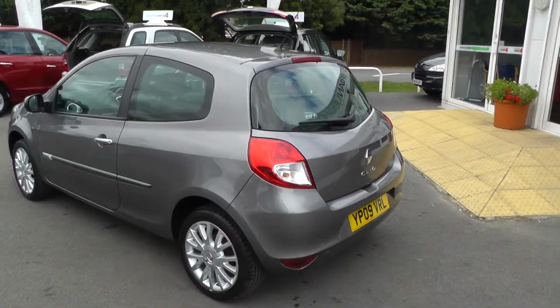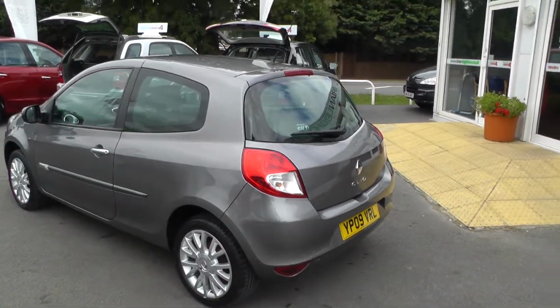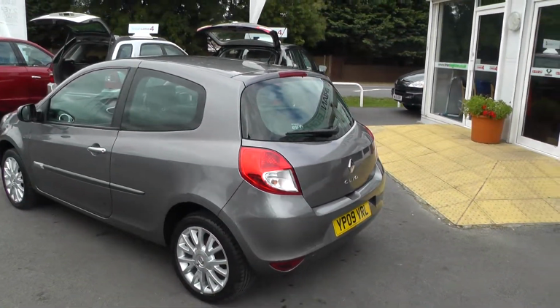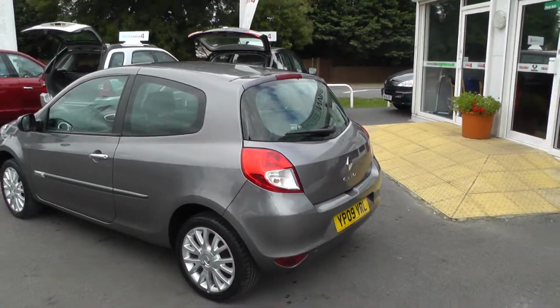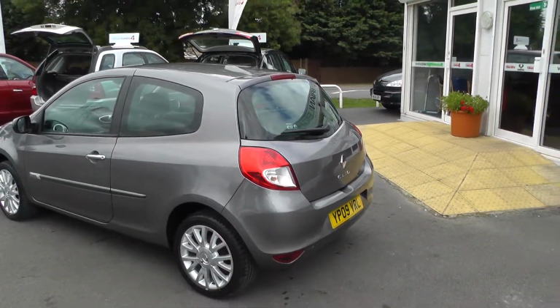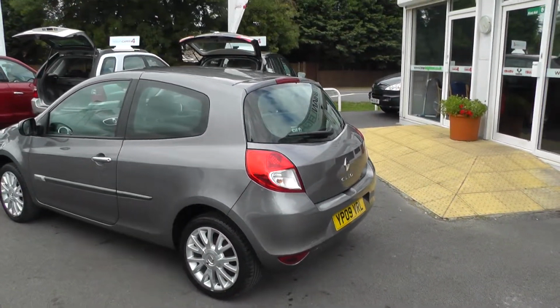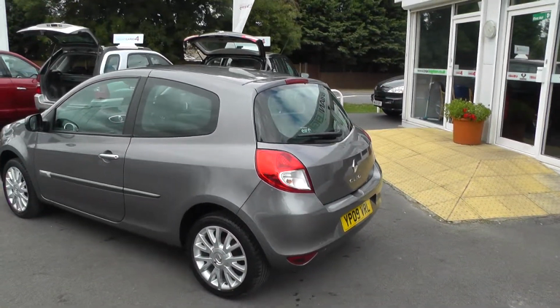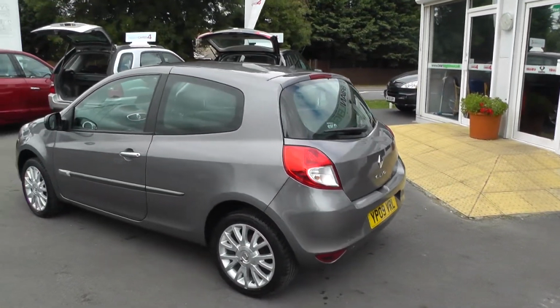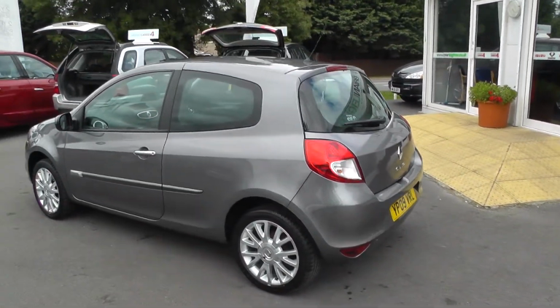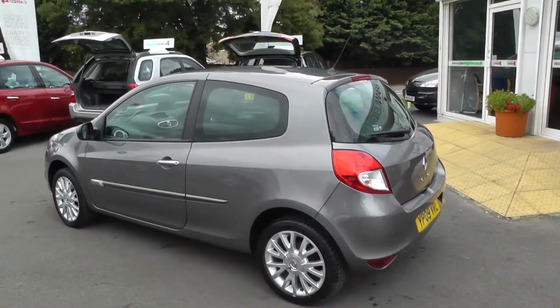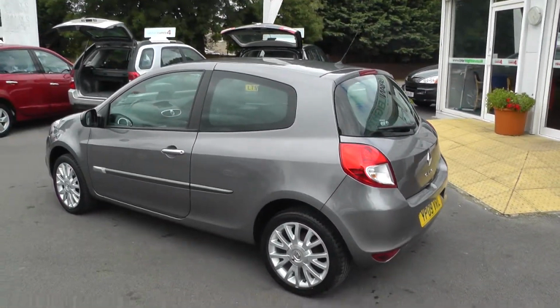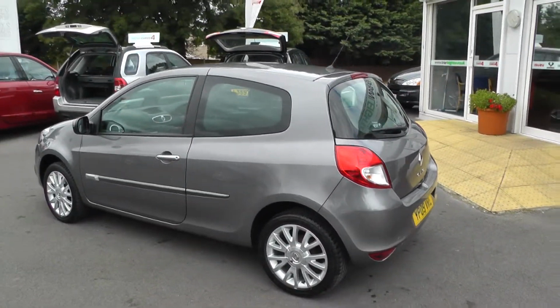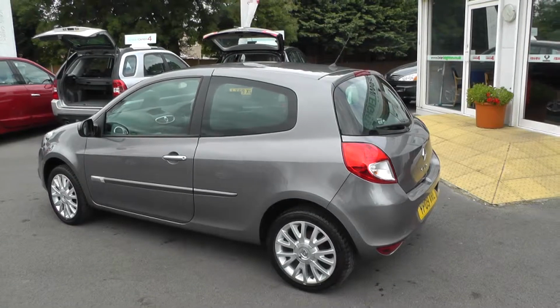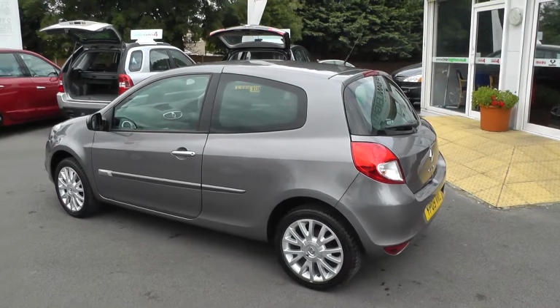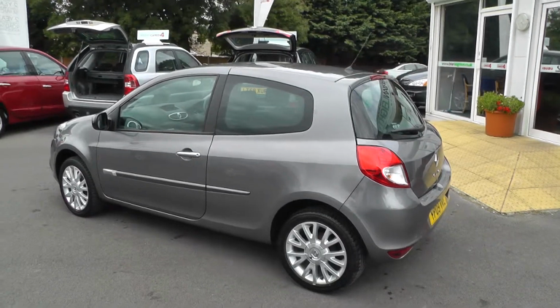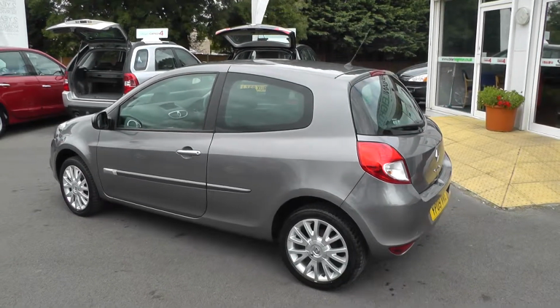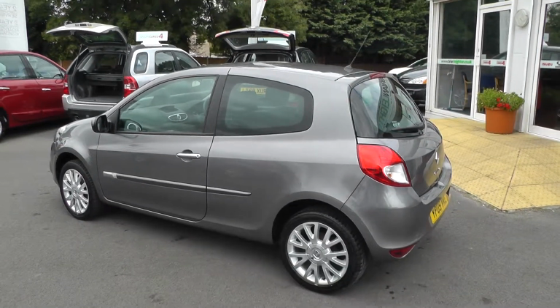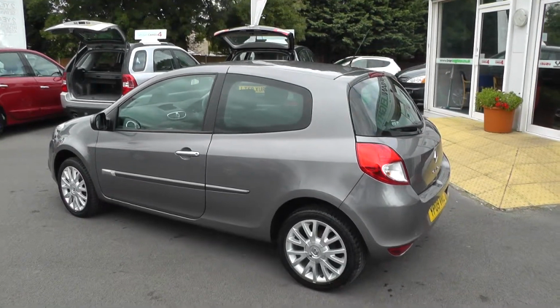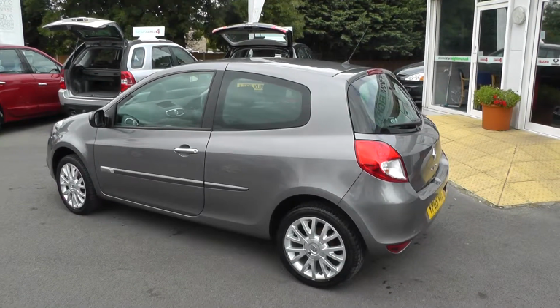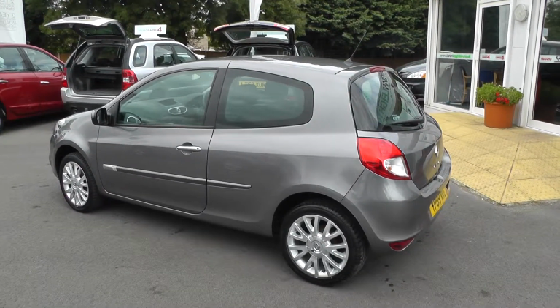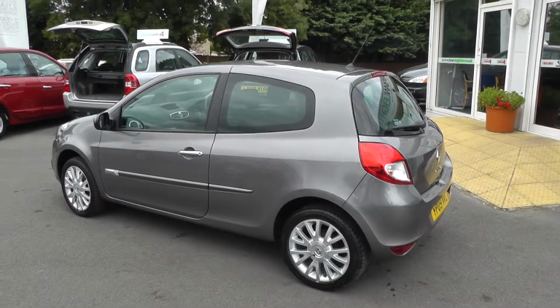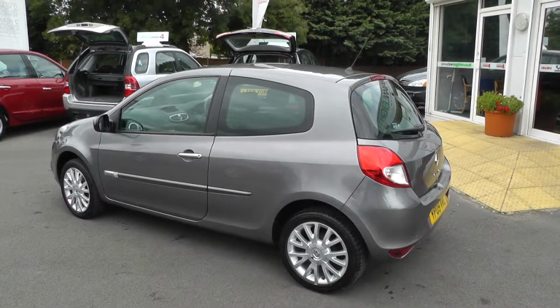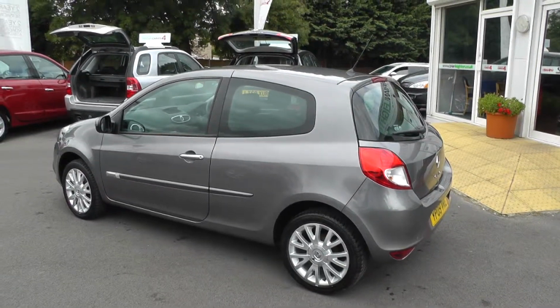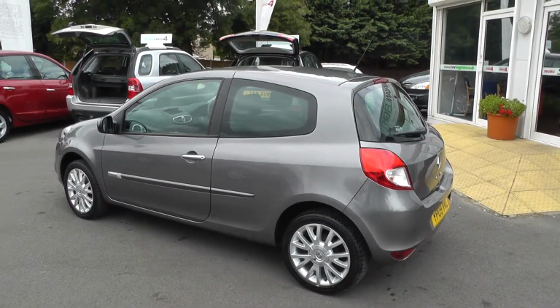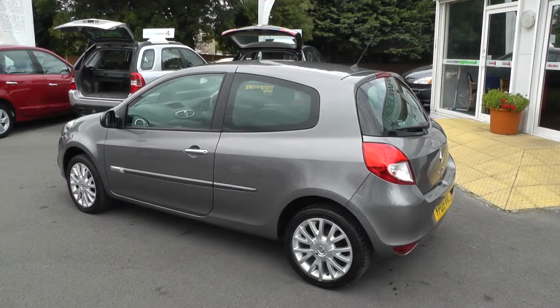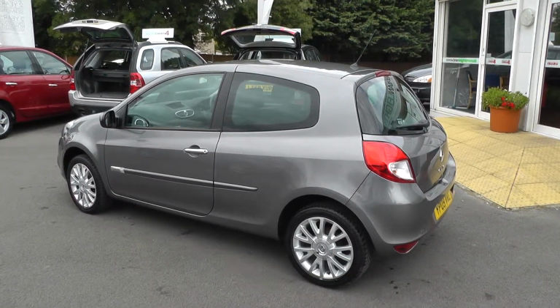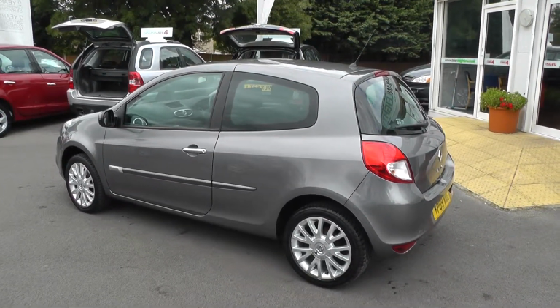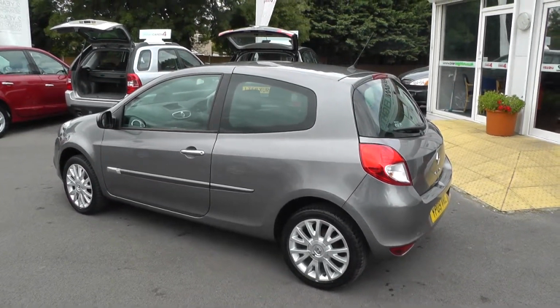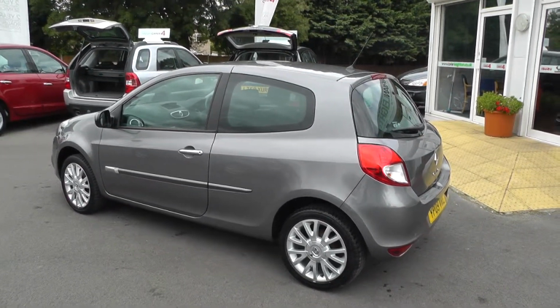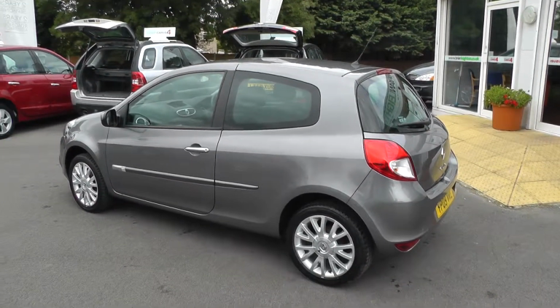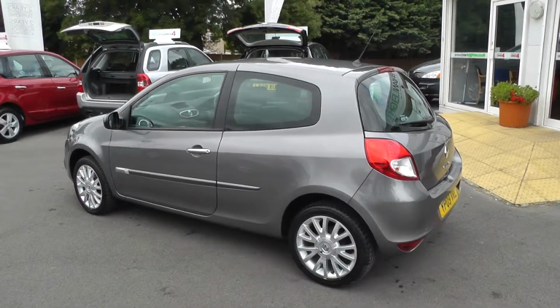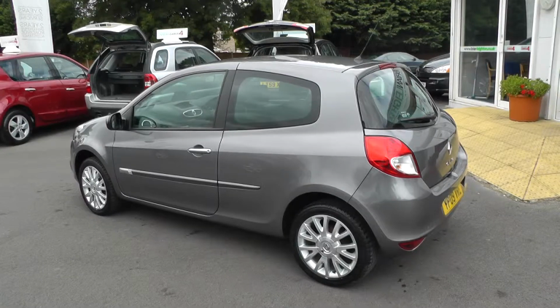This car is covered by the Nissan Cared4 programme, which means it comes with a 12-month guarantee, a 12-month MOT, a 12-month pan-European breakdown cover, and a full service.